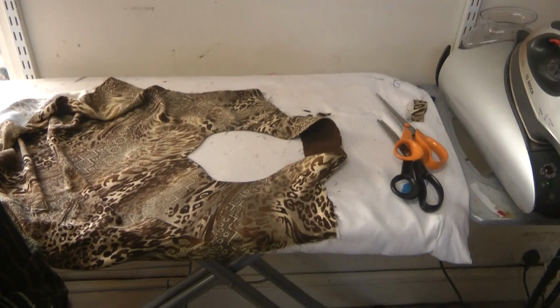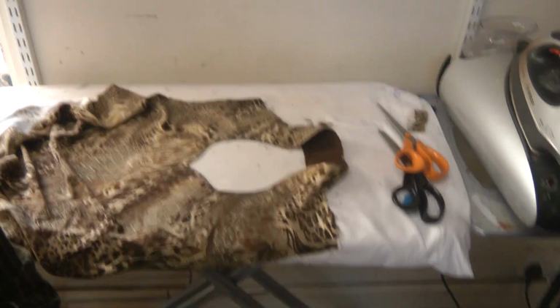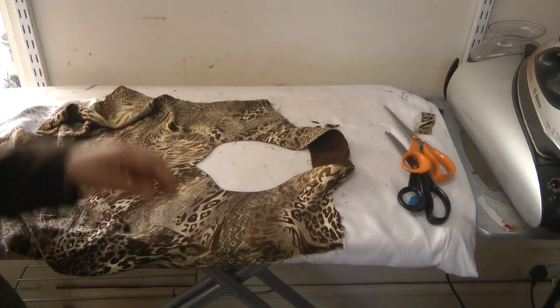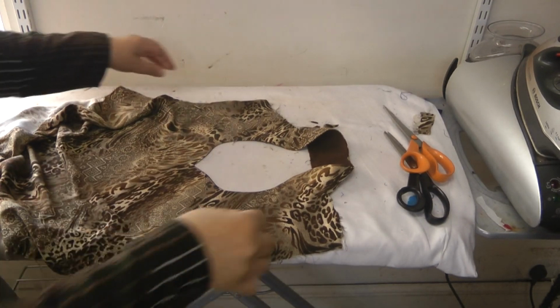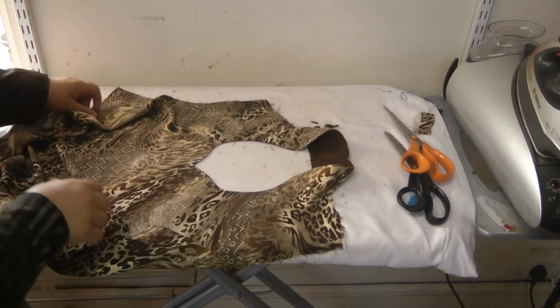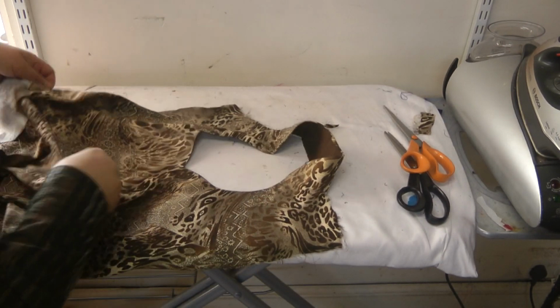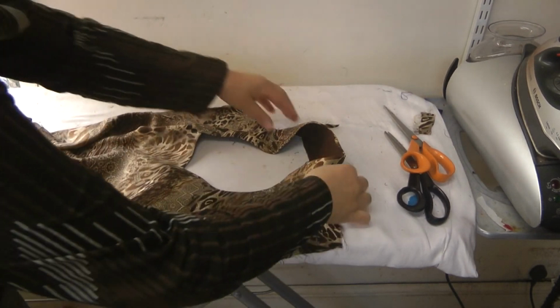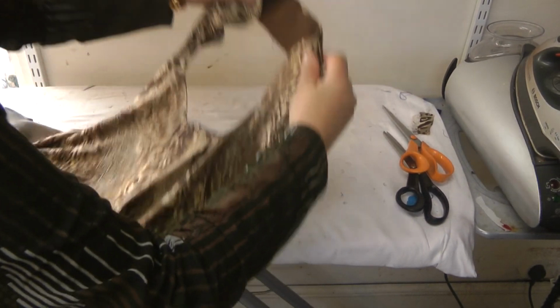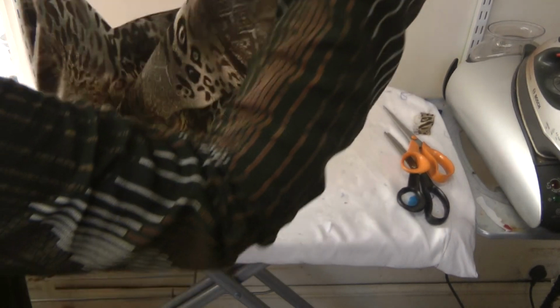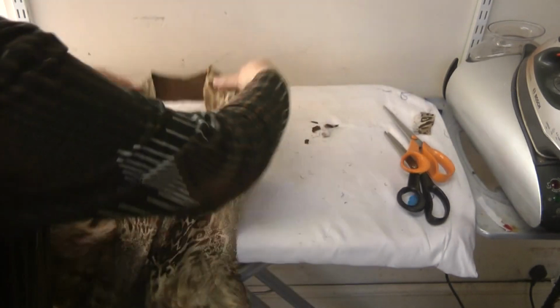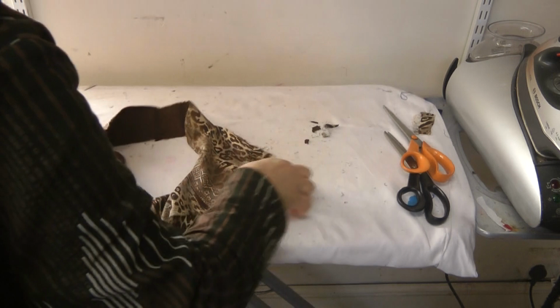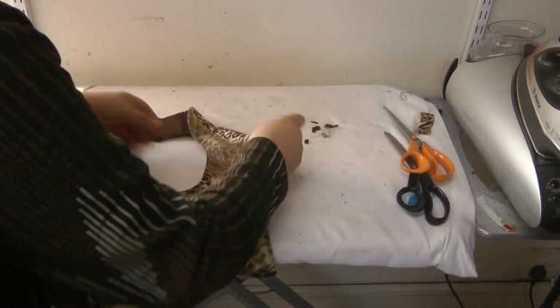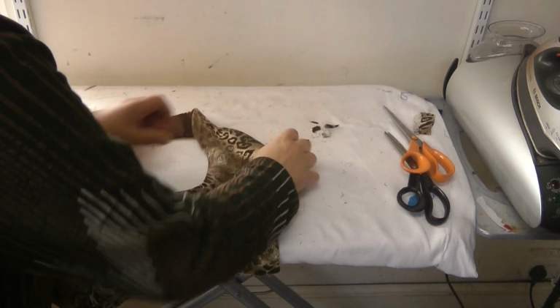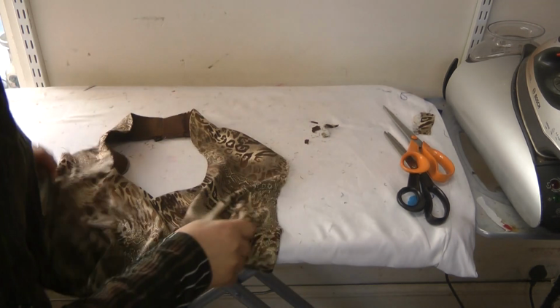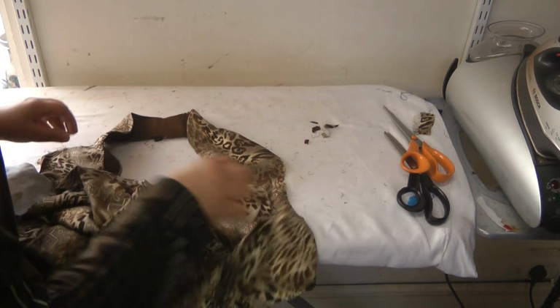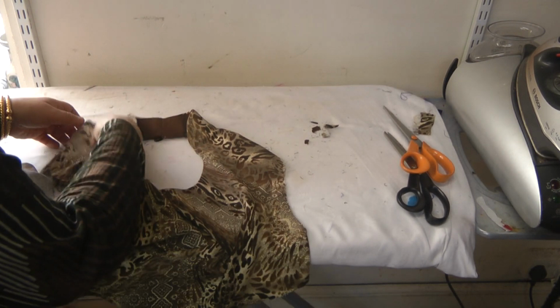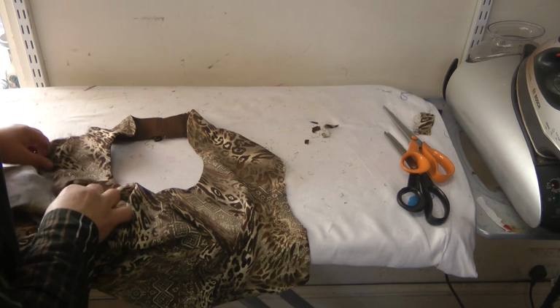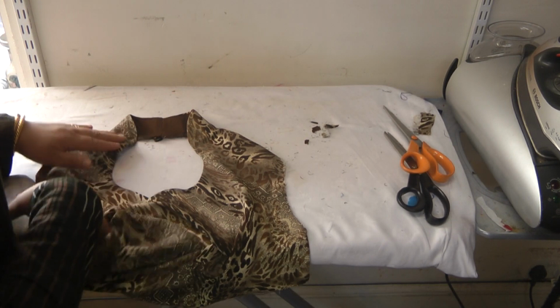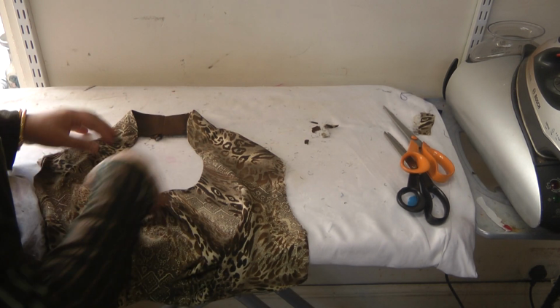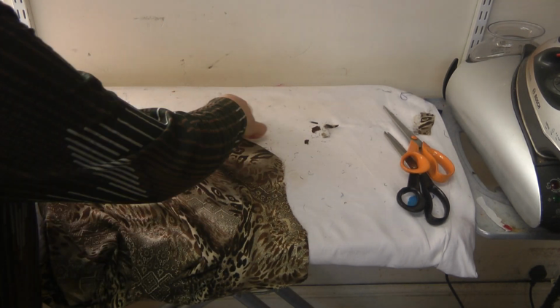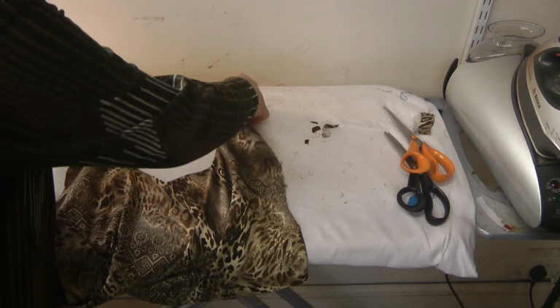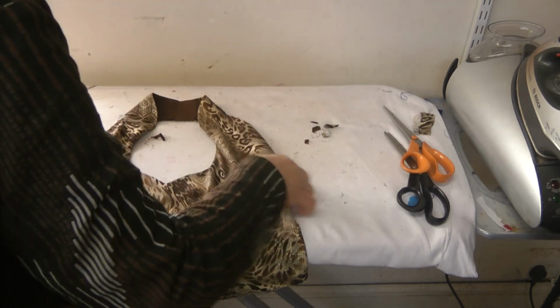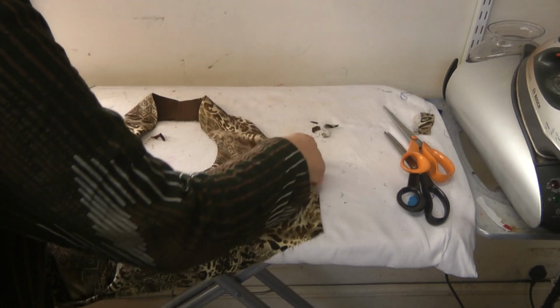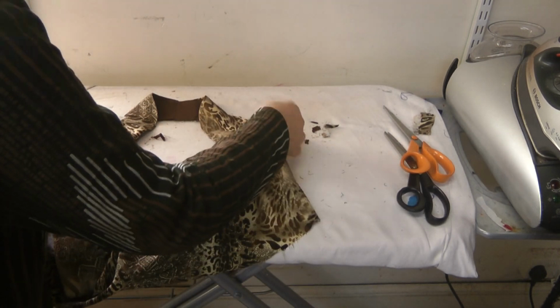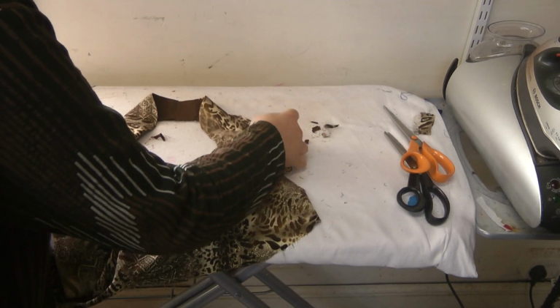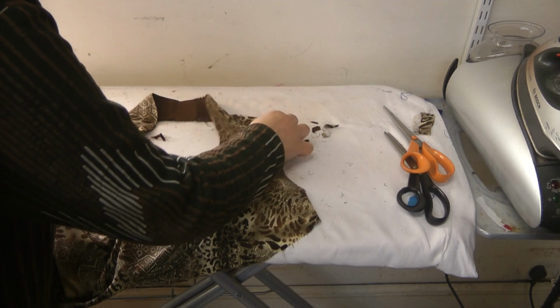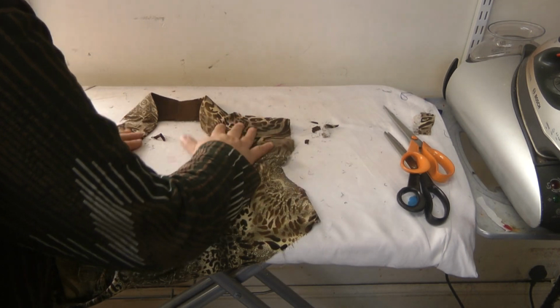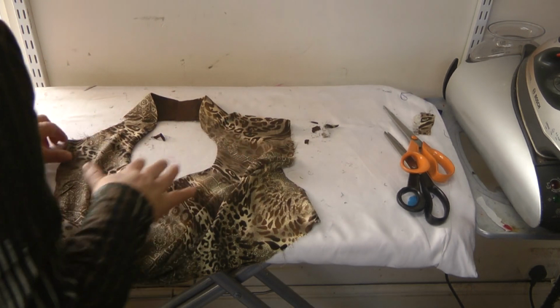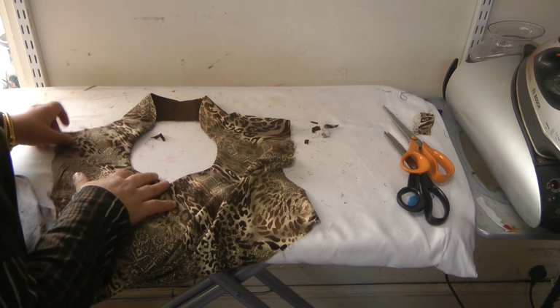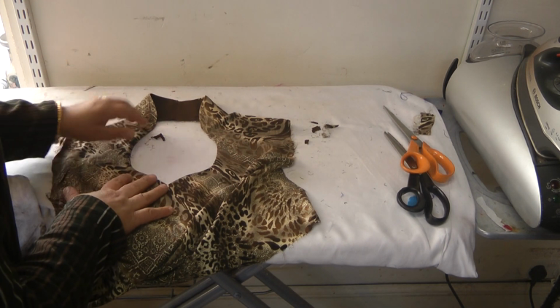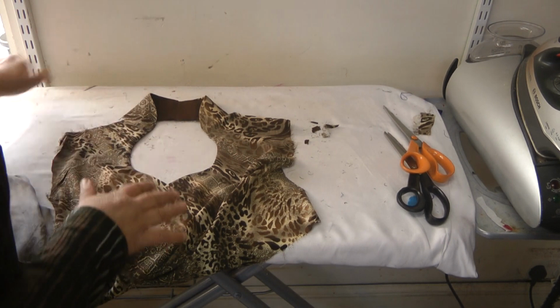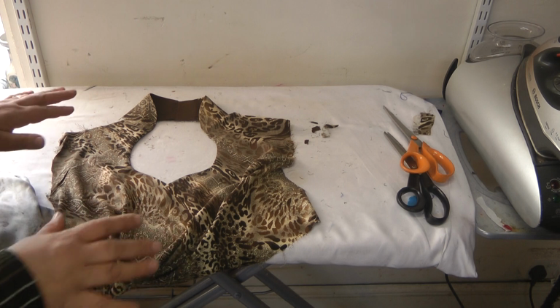Once that's seamed, that's what the neckline ends up looking like — it's a very immaculate, neat finish and sitting beautifully. But there are a couple of things that we're going to do before we finish this off.